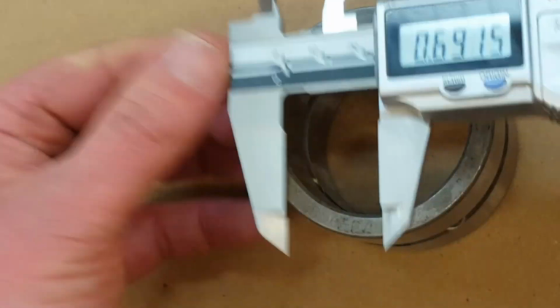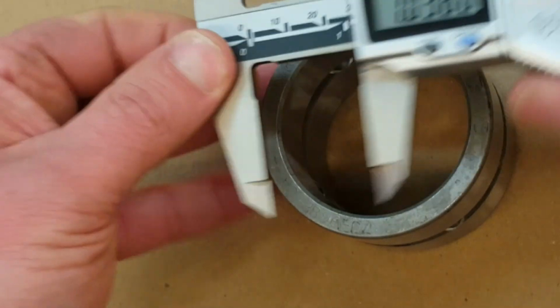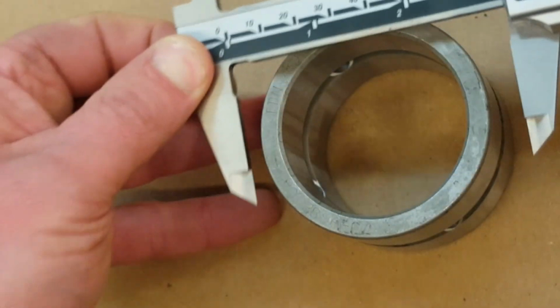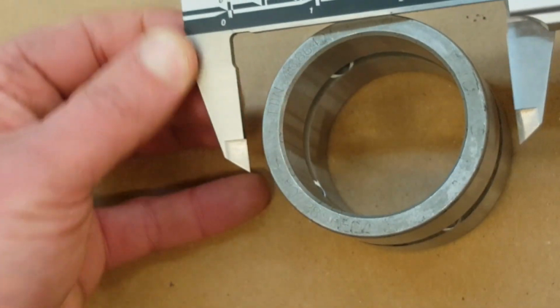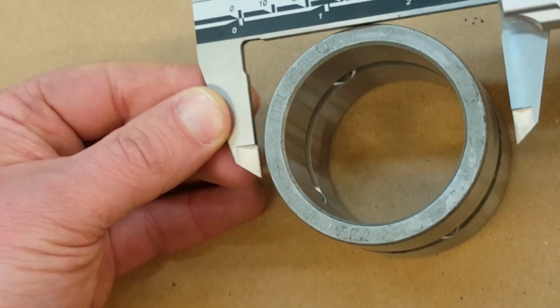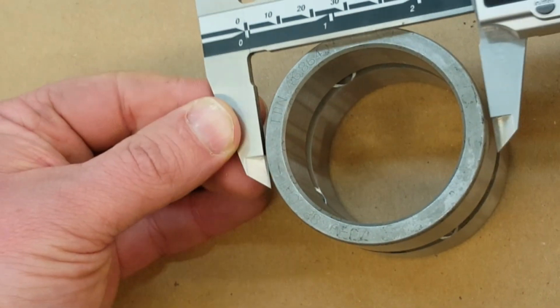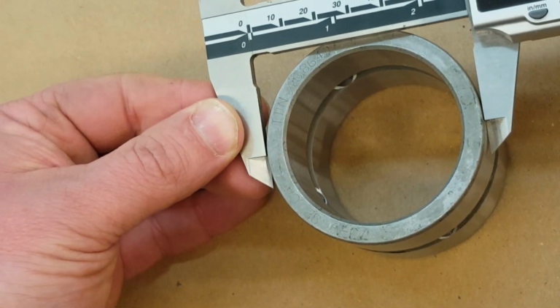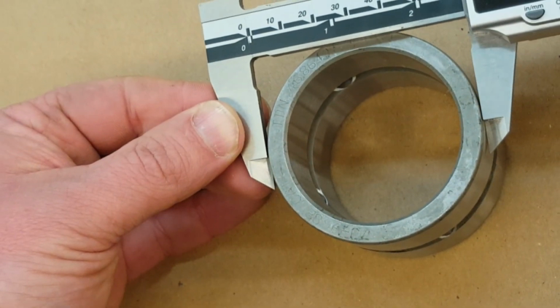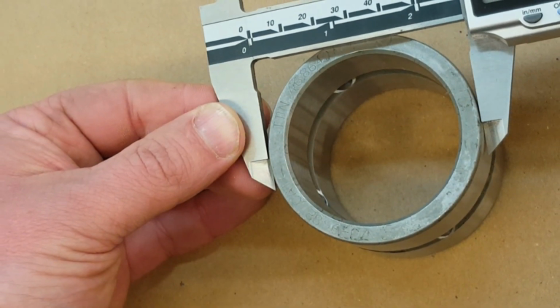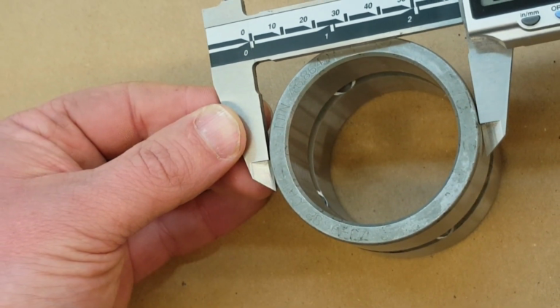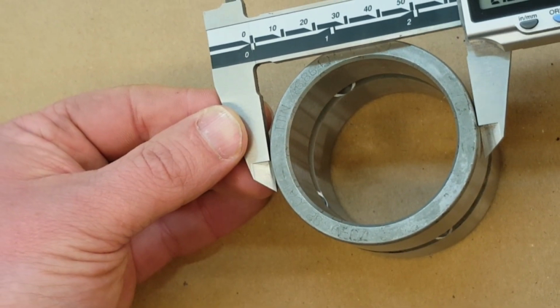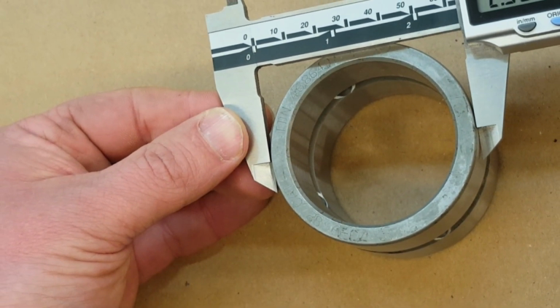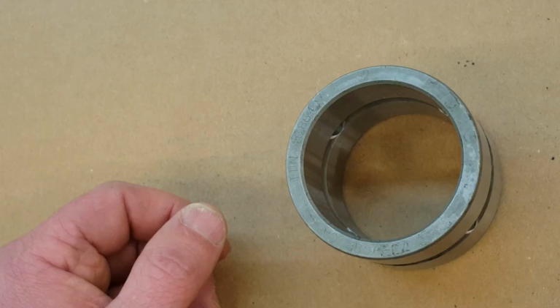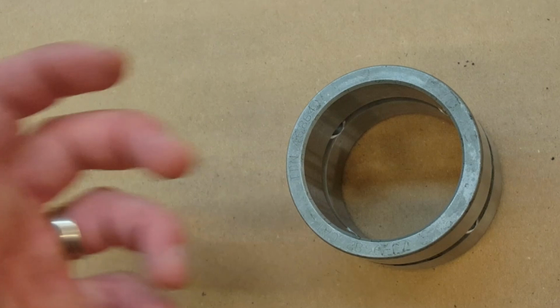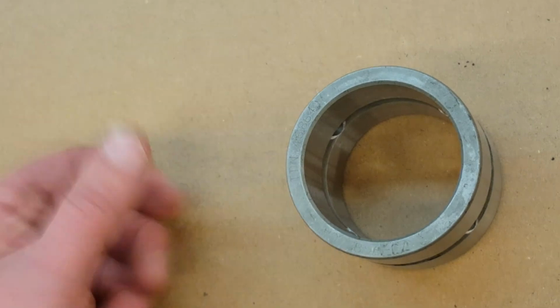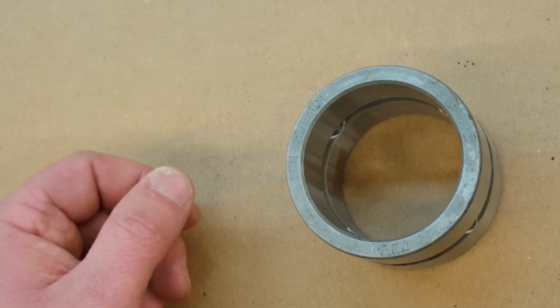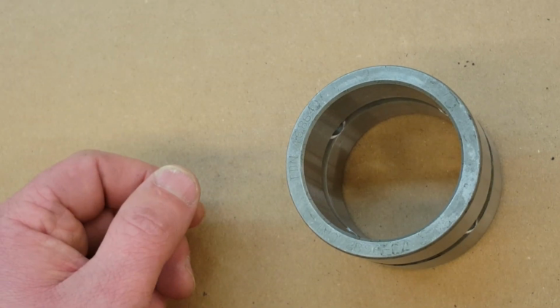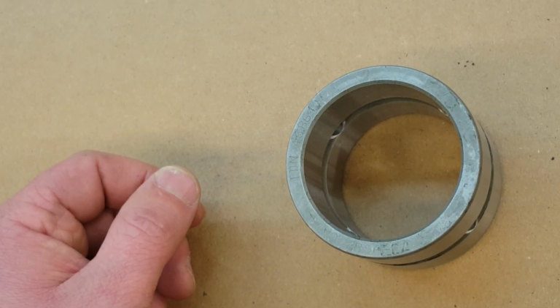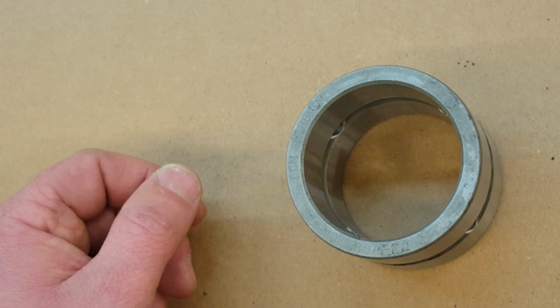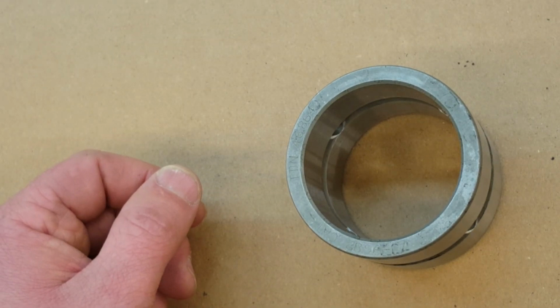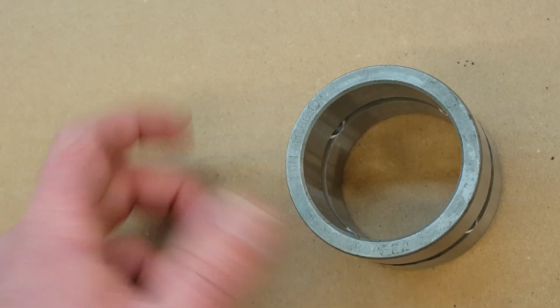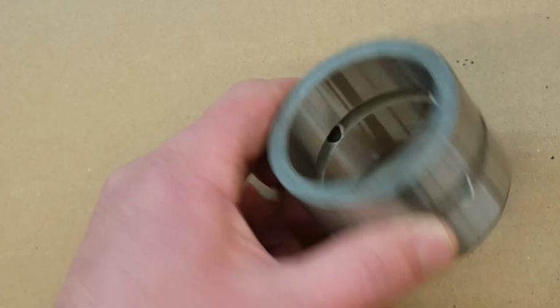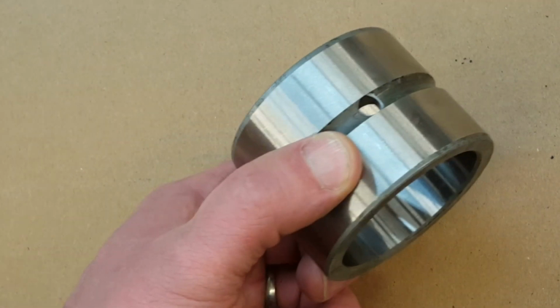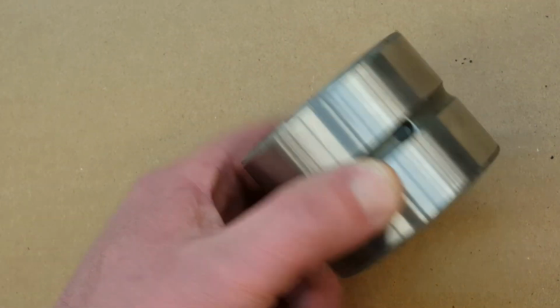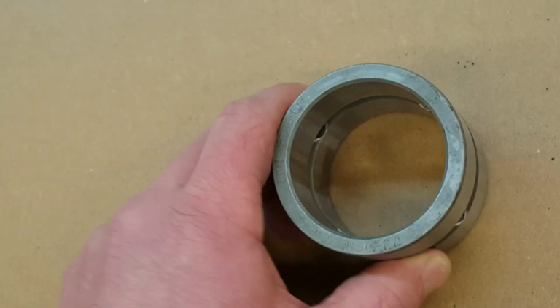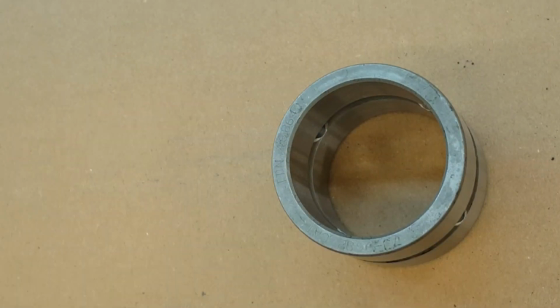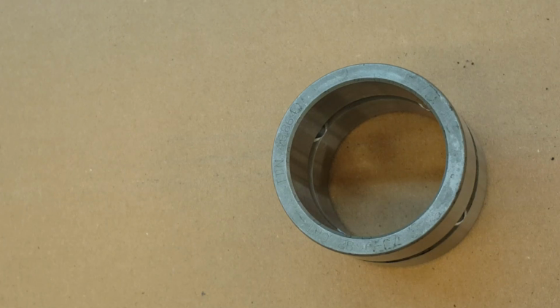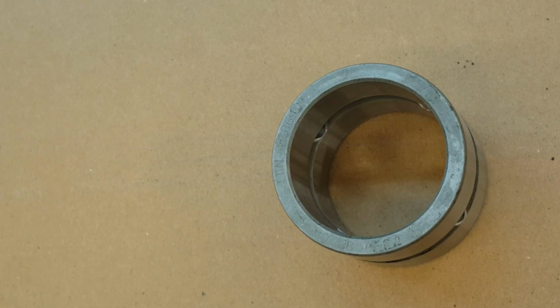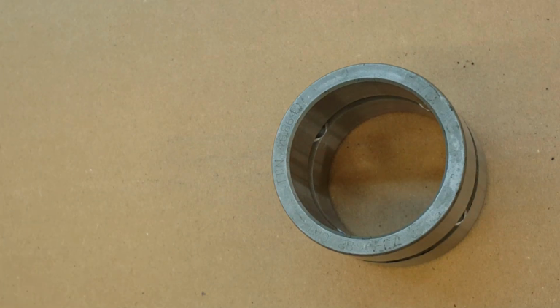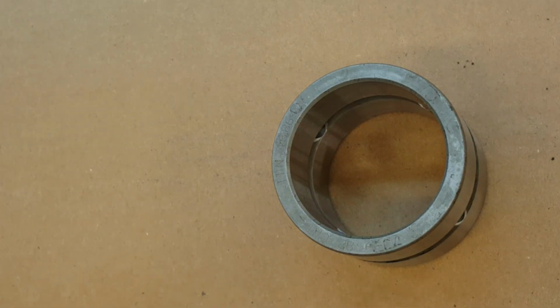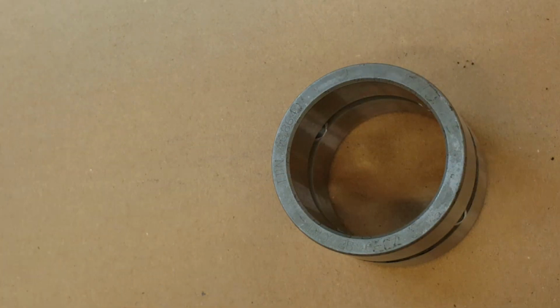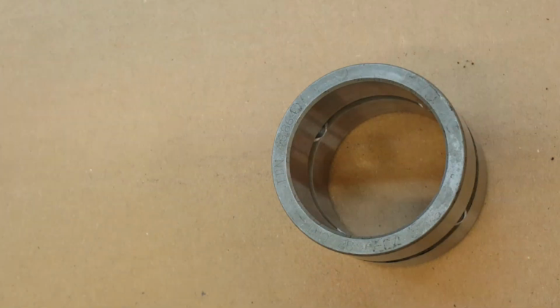We'll just check the size of the part here. Oh, it's two and a half inches. Whilst I may be a doer, I am not in possession of a doer of liquid nitrogen. Ergo, we need to use some tricks.